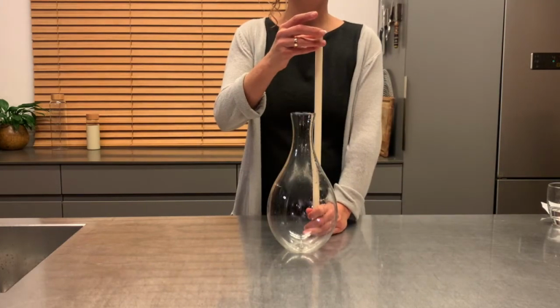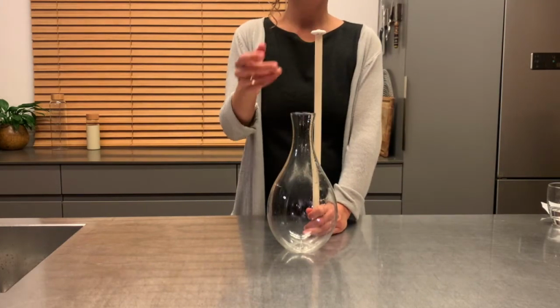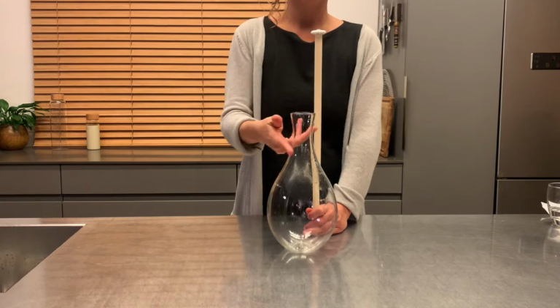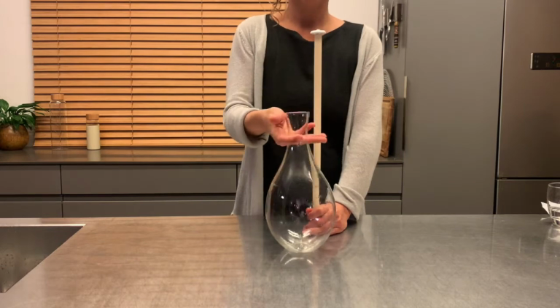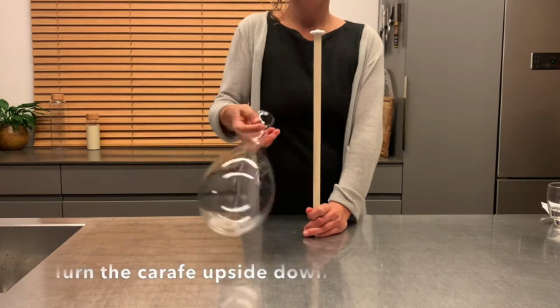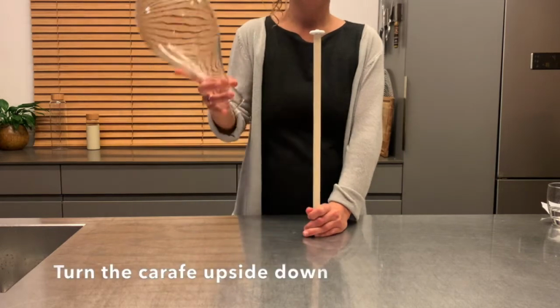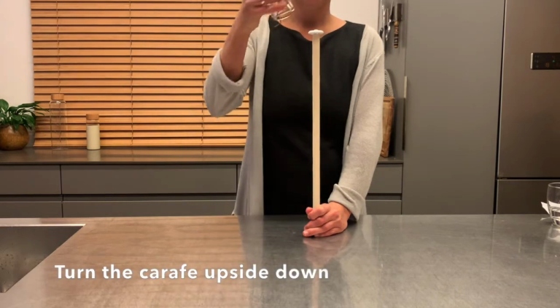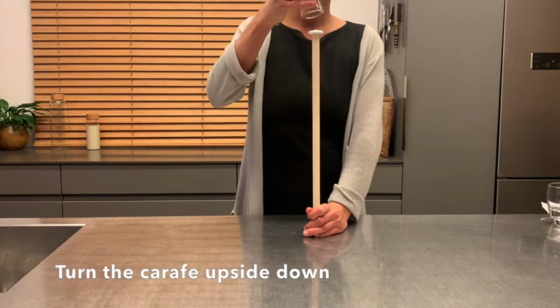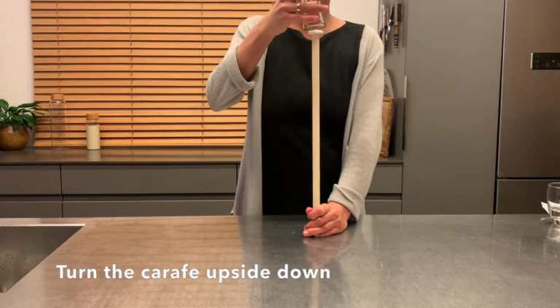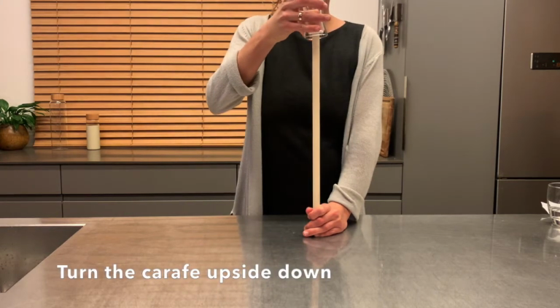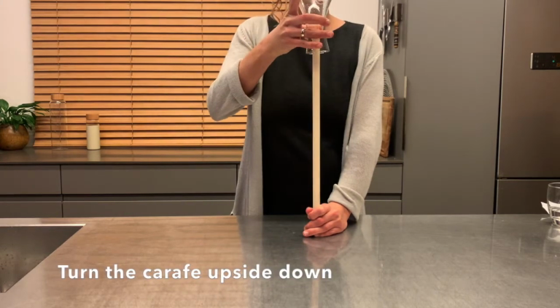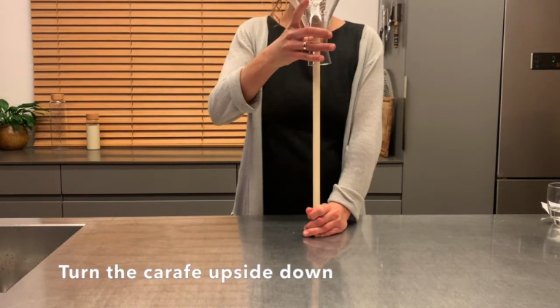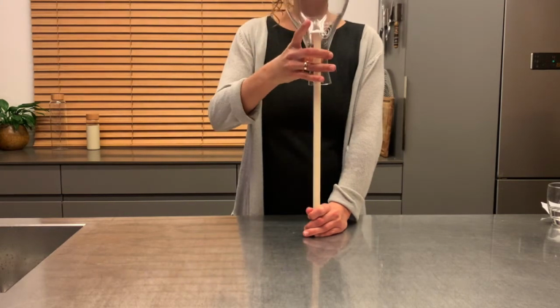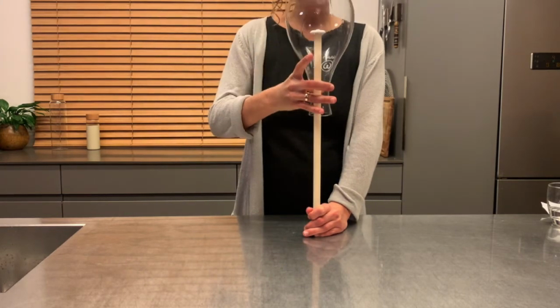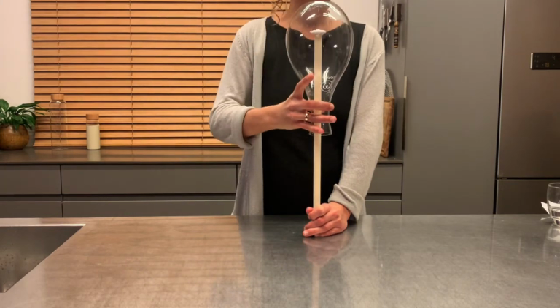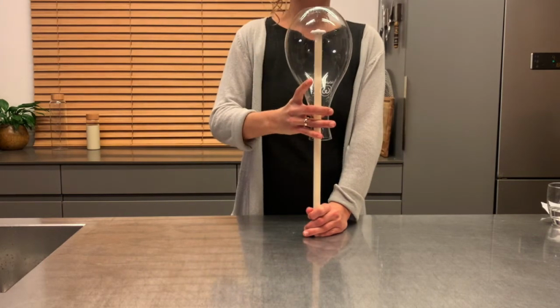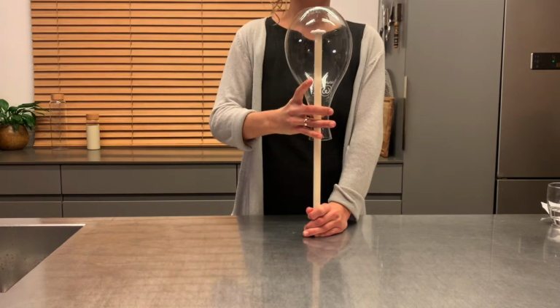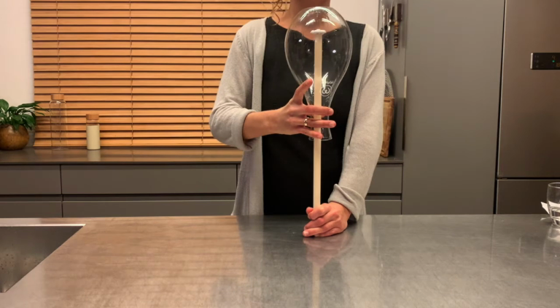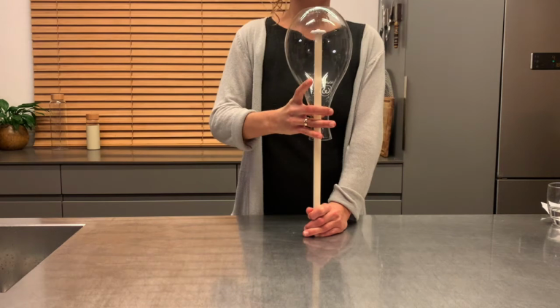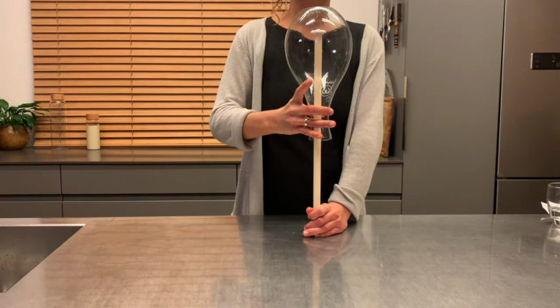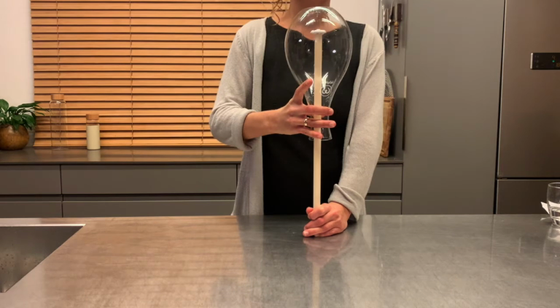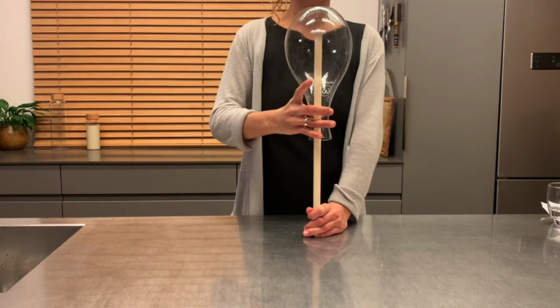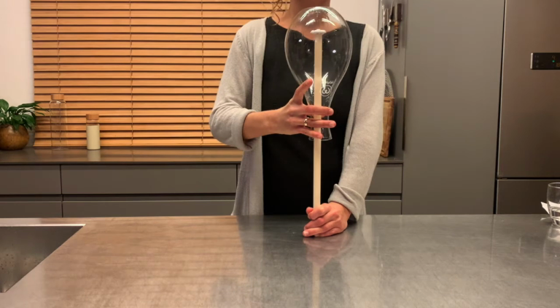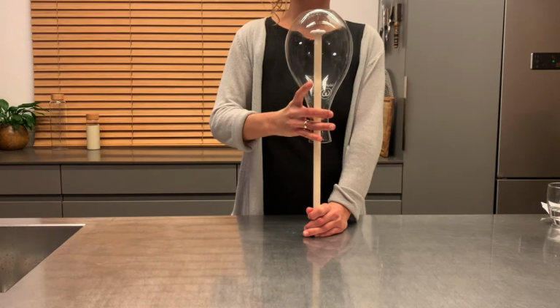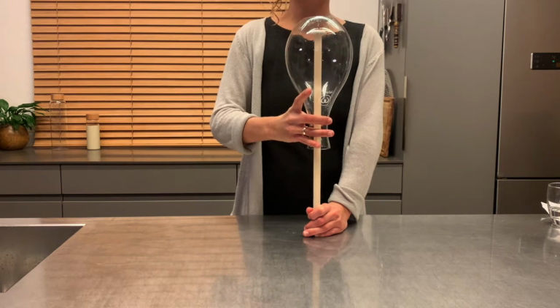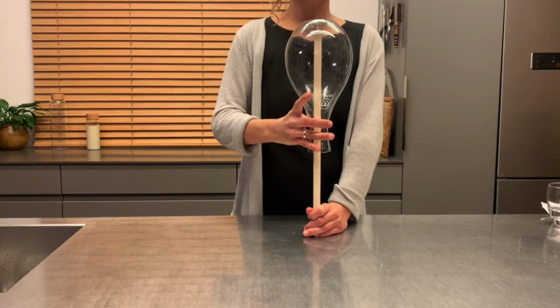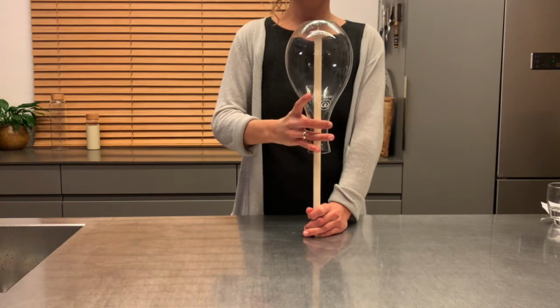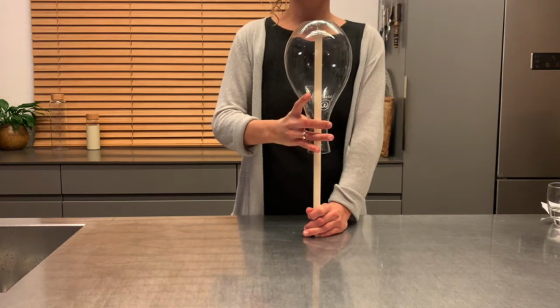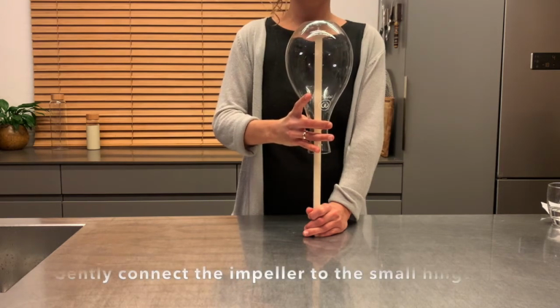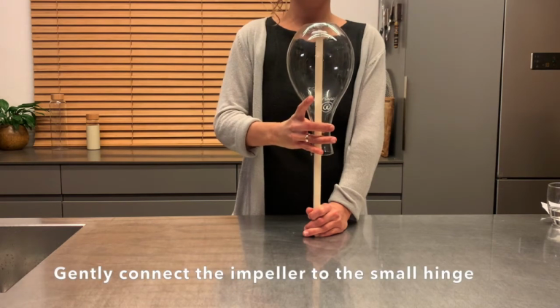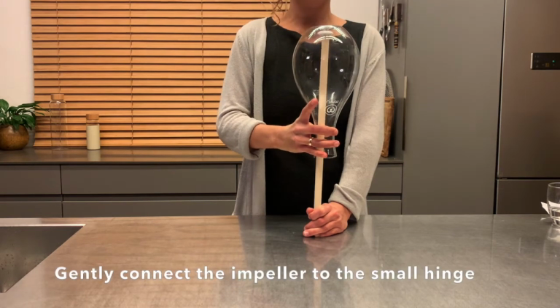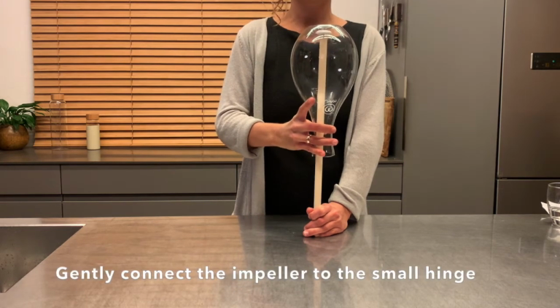Place the impeller on top and turn the carafe upside down. With the stick, gently engage the impeller to the small hinge at the bottom of the carafe until you'll hear a light click sound.